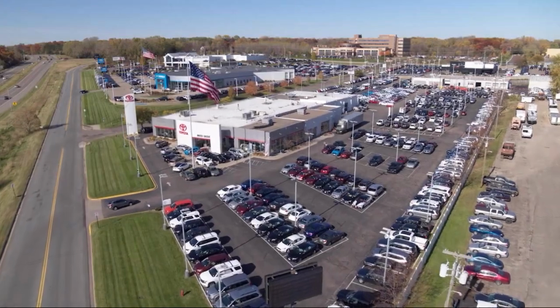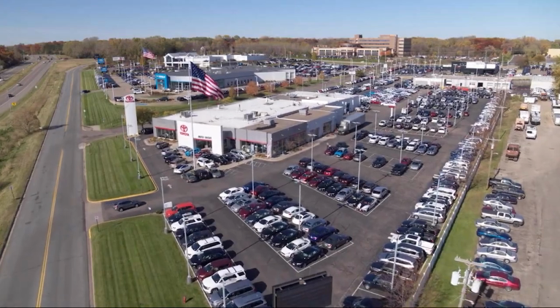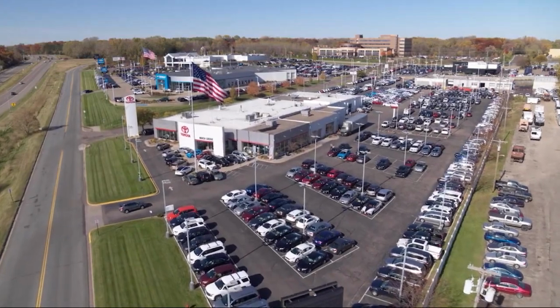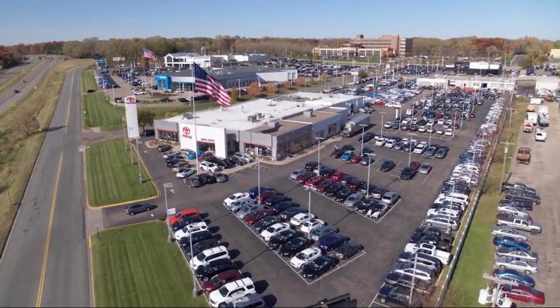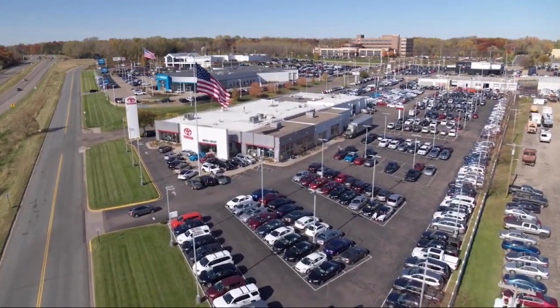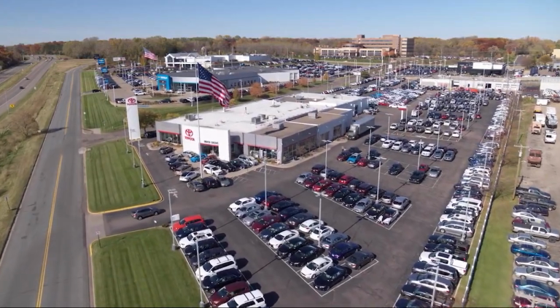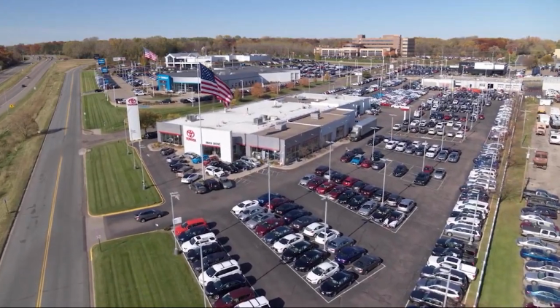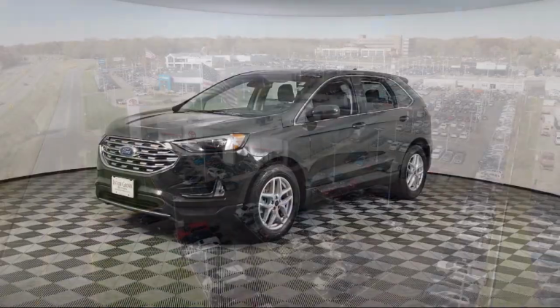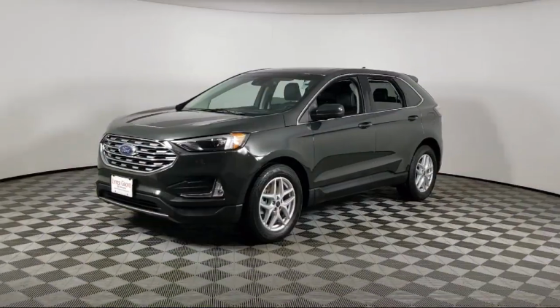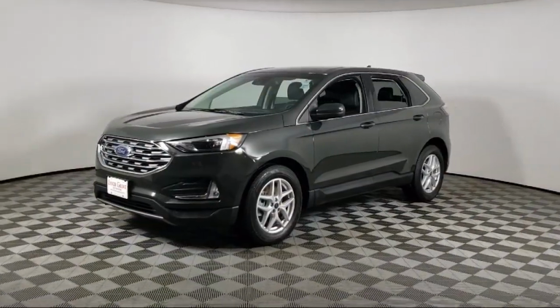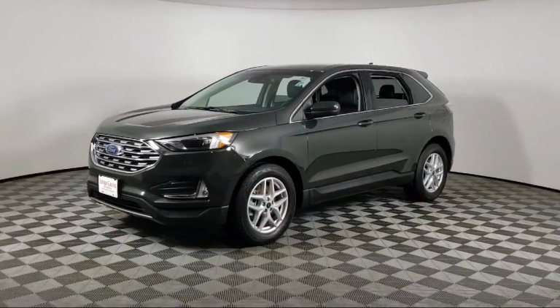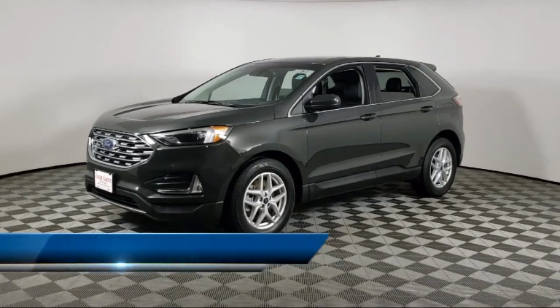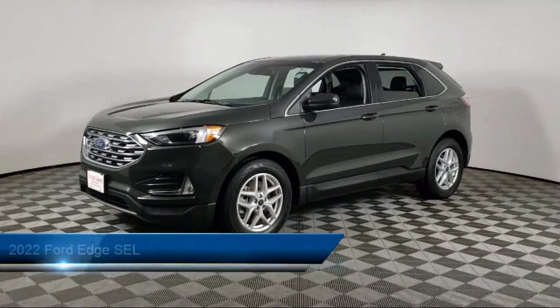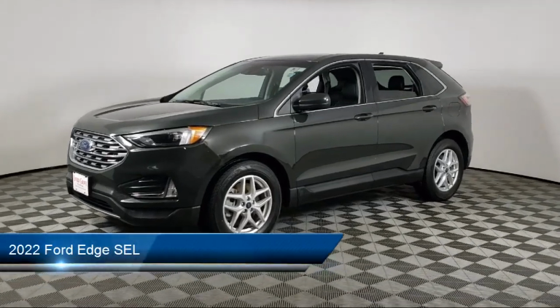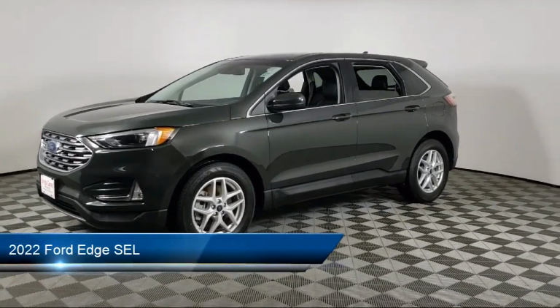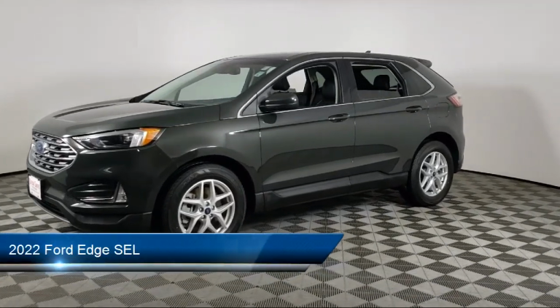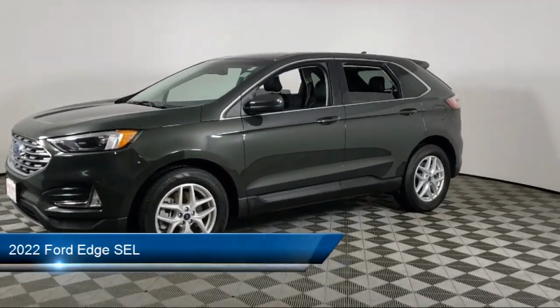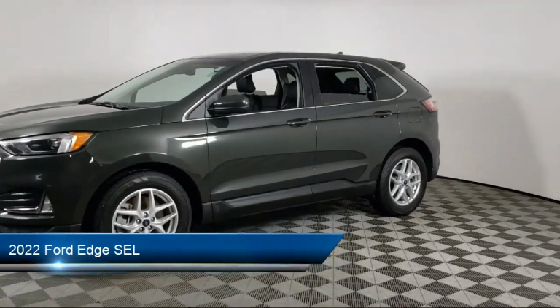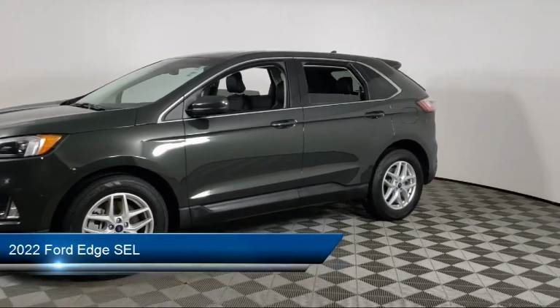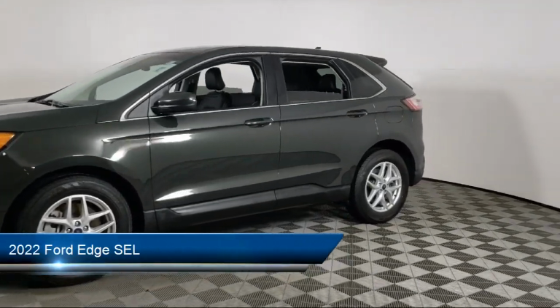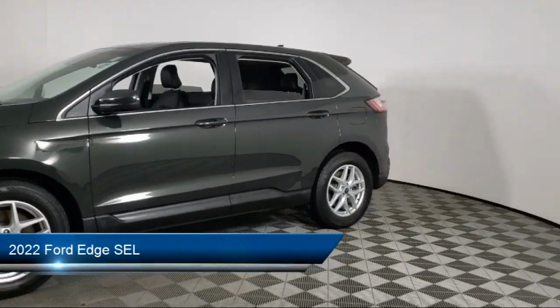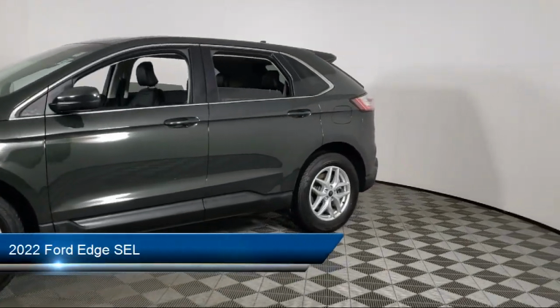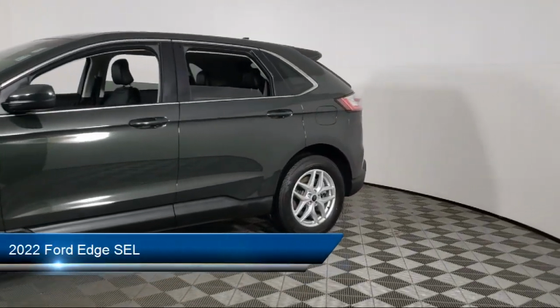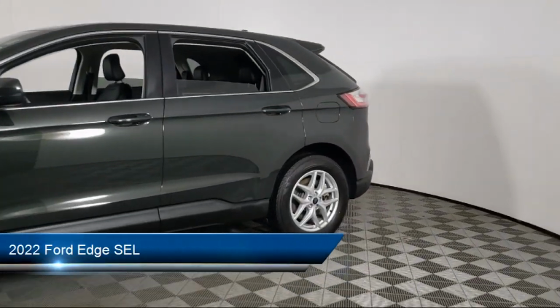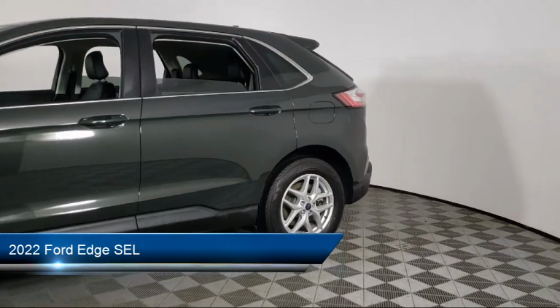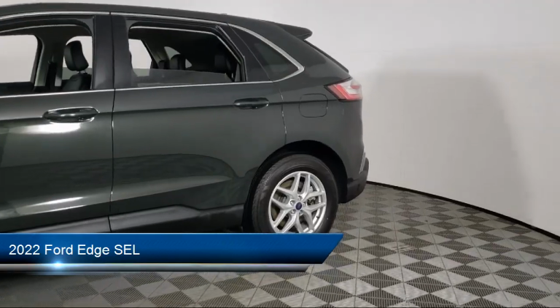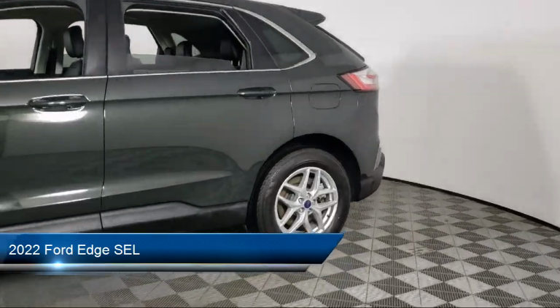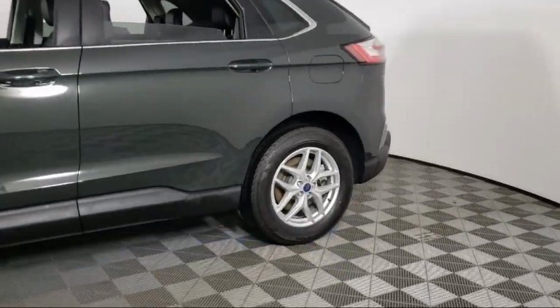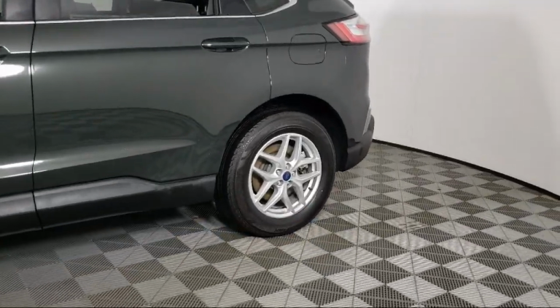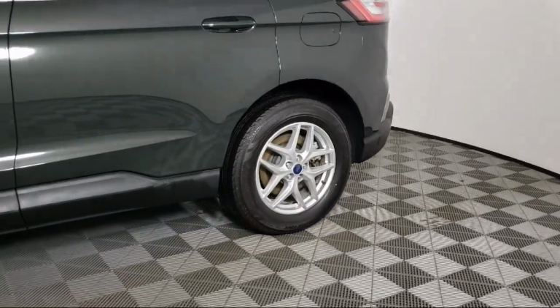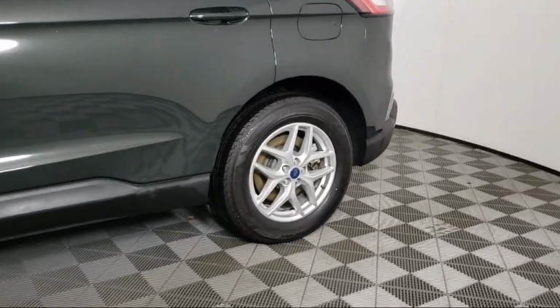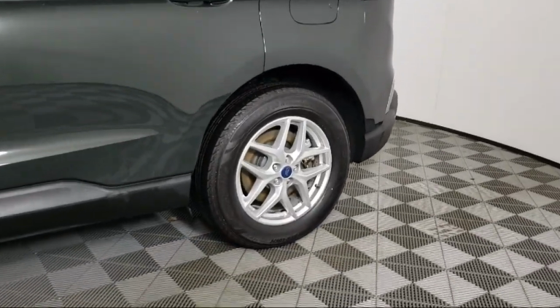Invergrove Toyota welcomes your interest in one of our great vehicles that comes equipped with all-wheel drive, keyless entry, rear spoiler, air conditioning, traction control, and cruise control.